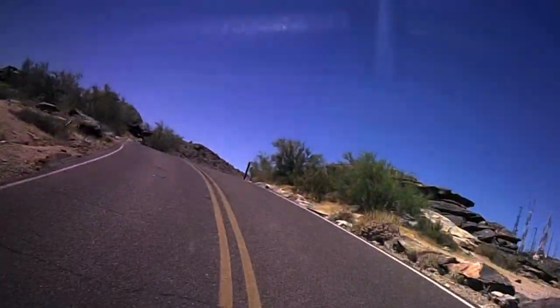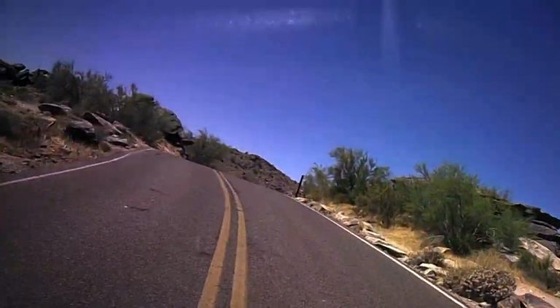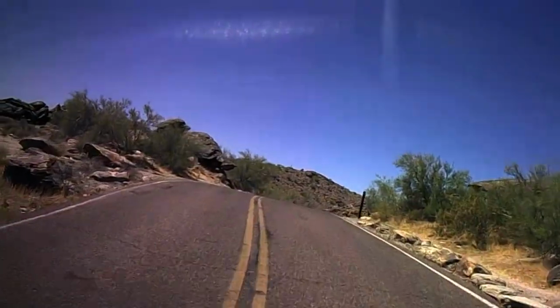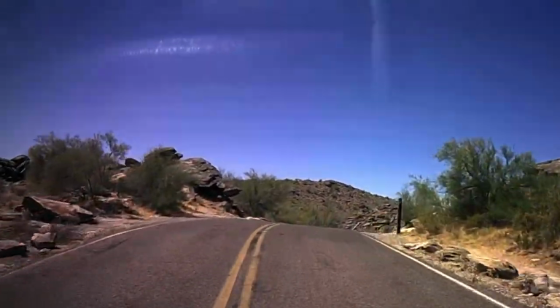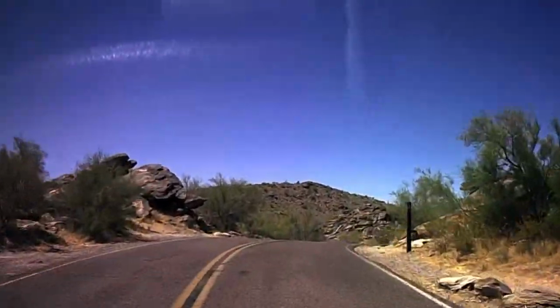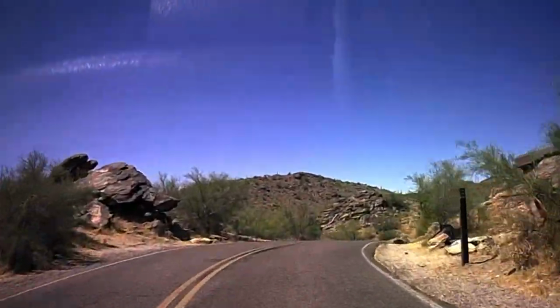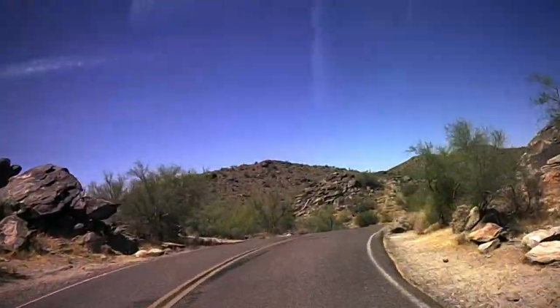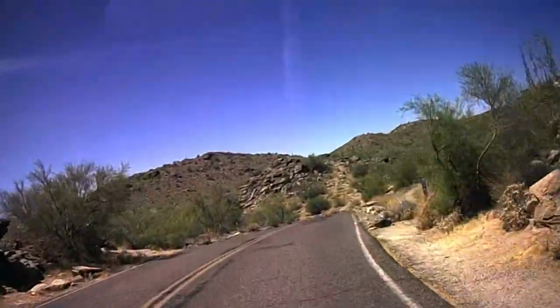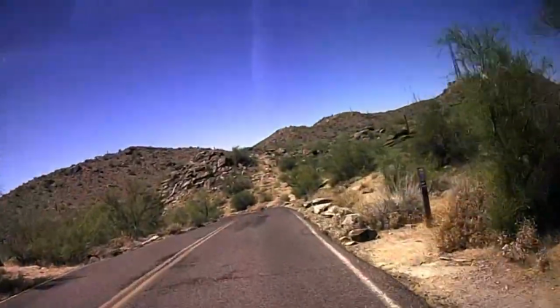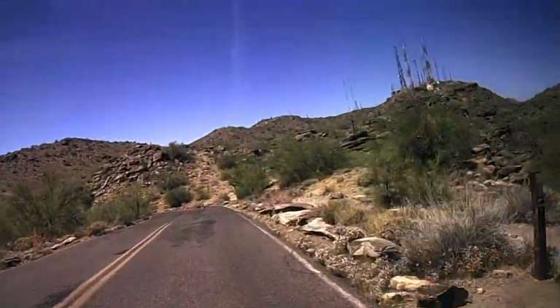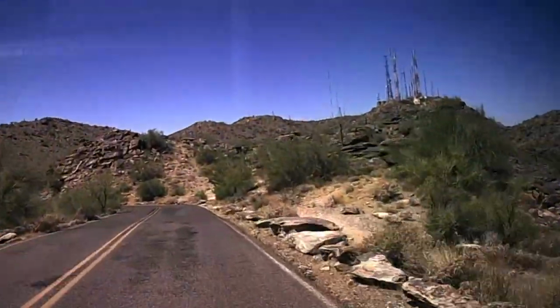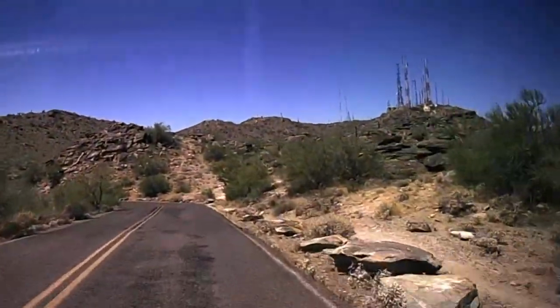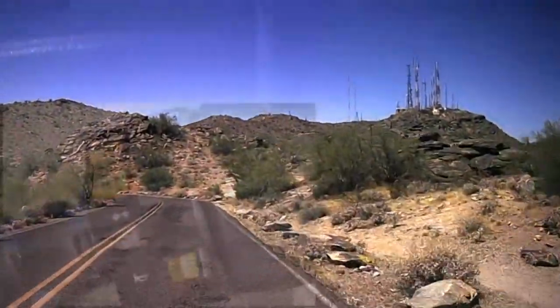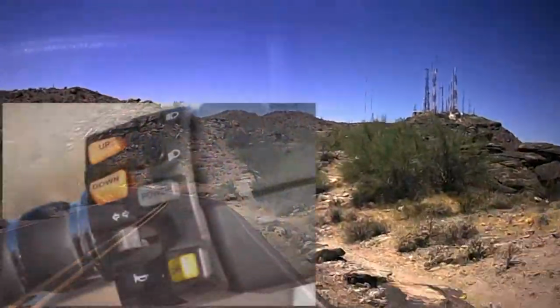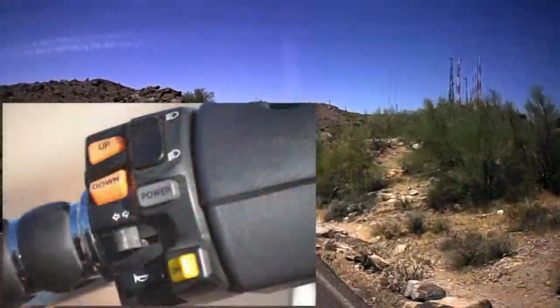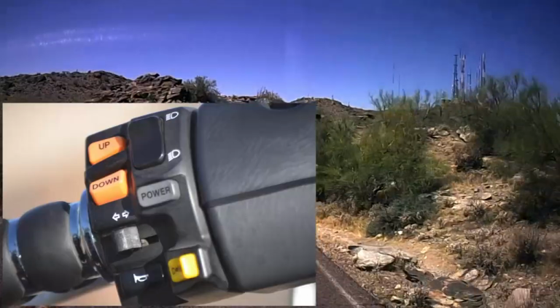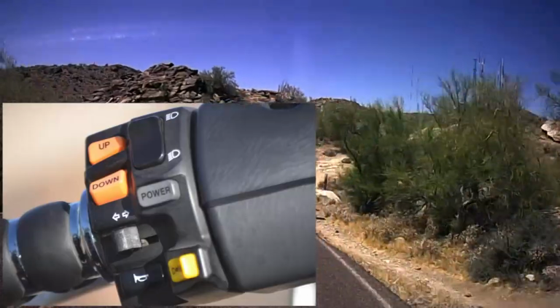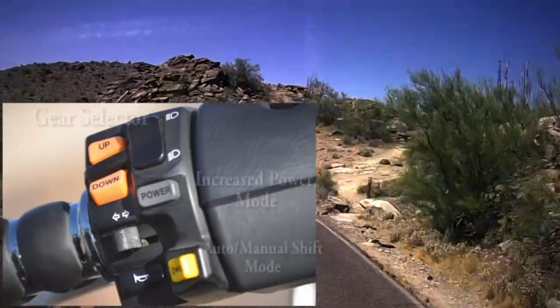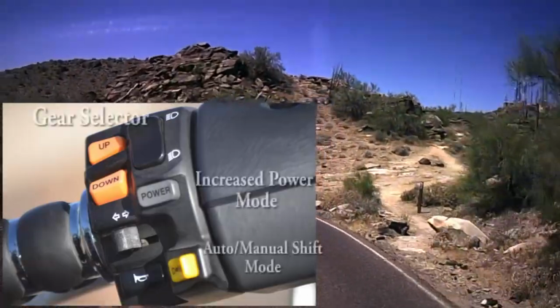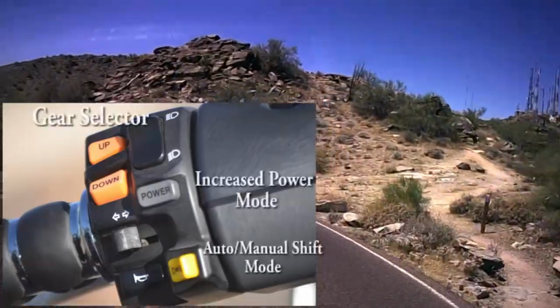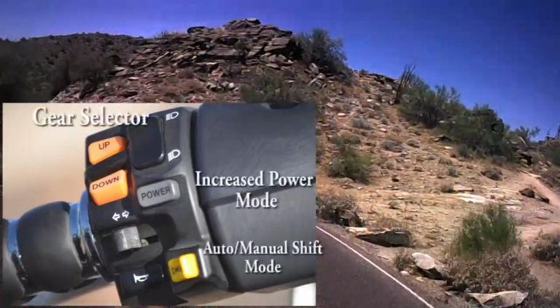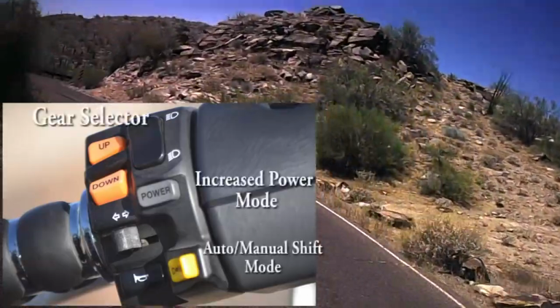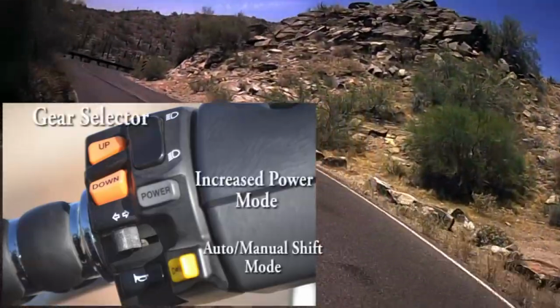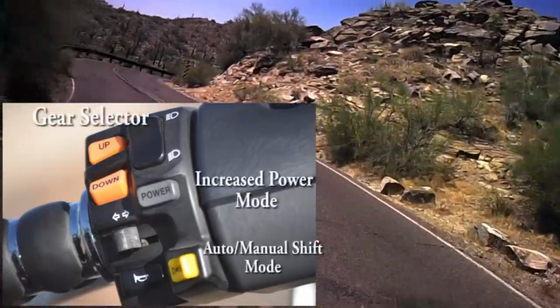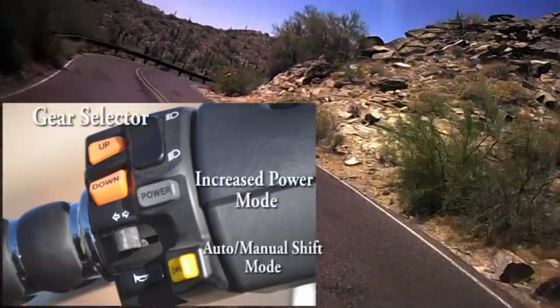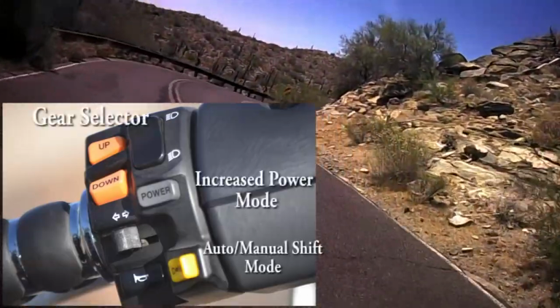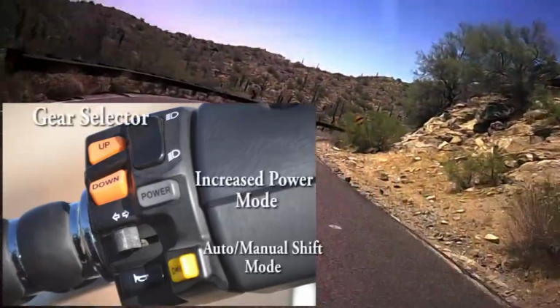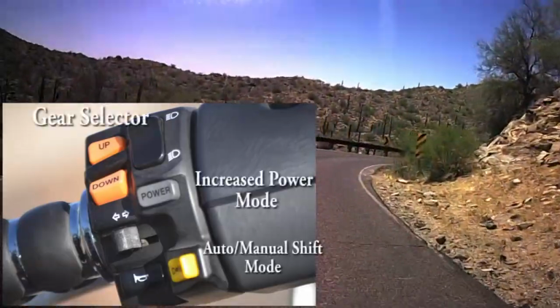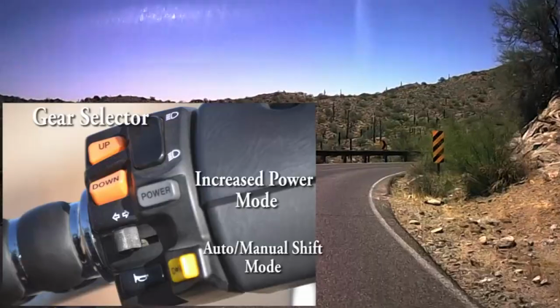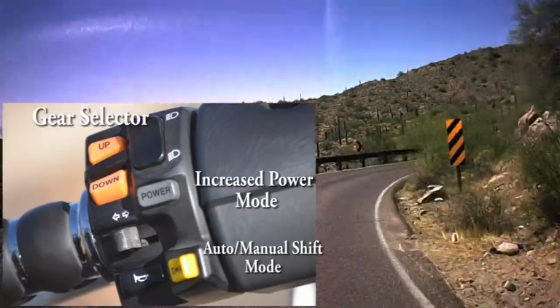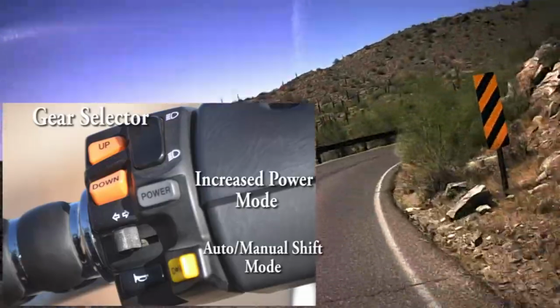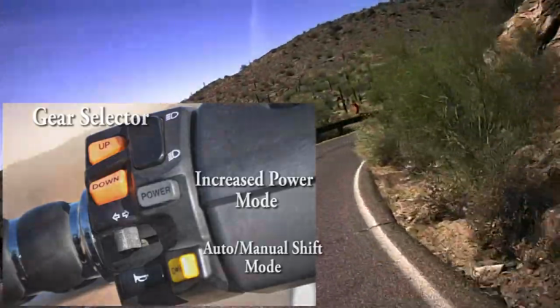I think the best part about it is it's quiet. You don't have to disturb the neighborhood when you want to go for a ride. If you want to go out at night, you're not going to wake the neighborhood with a rumbling, grumbling engine.